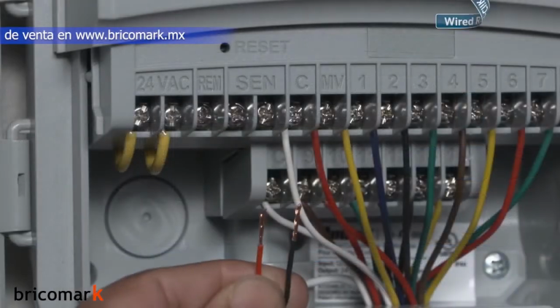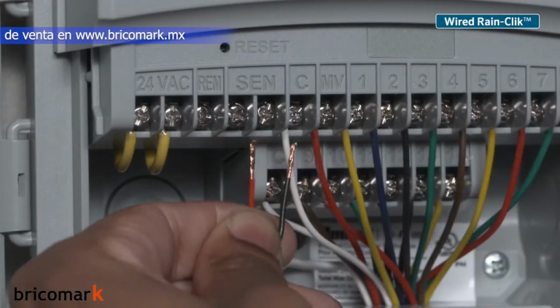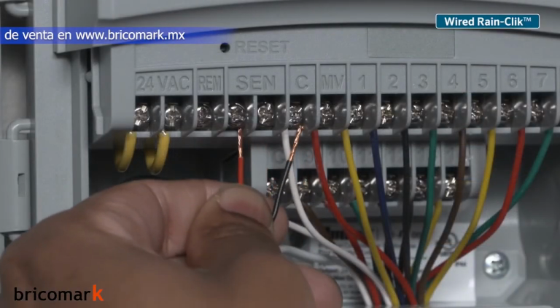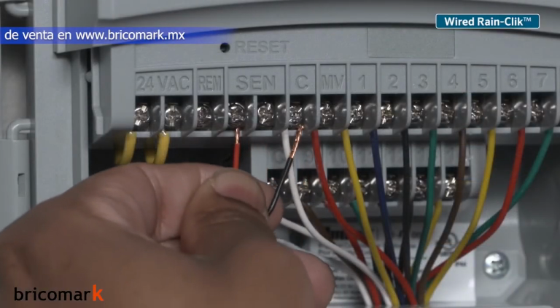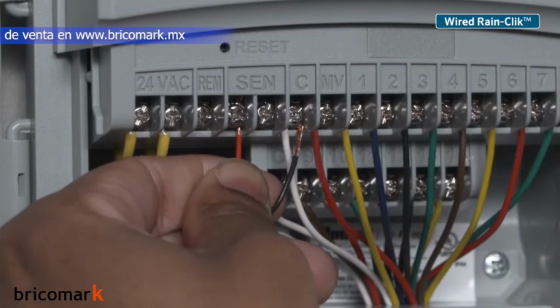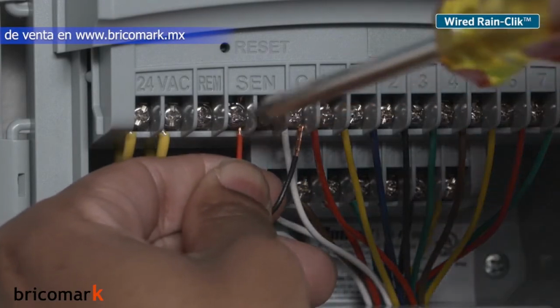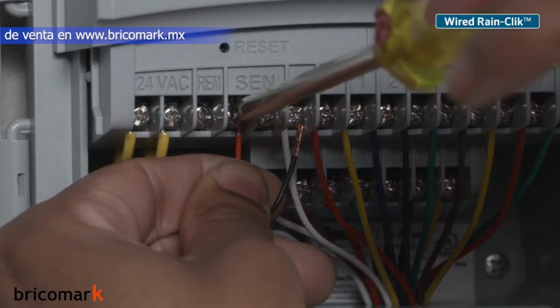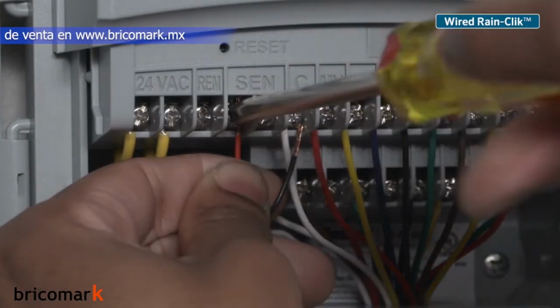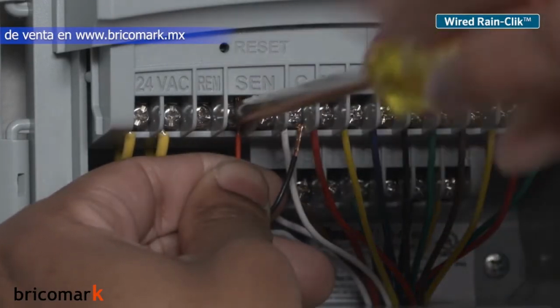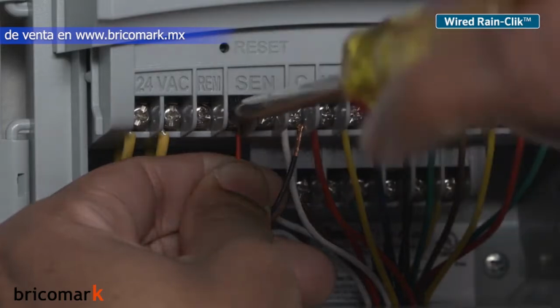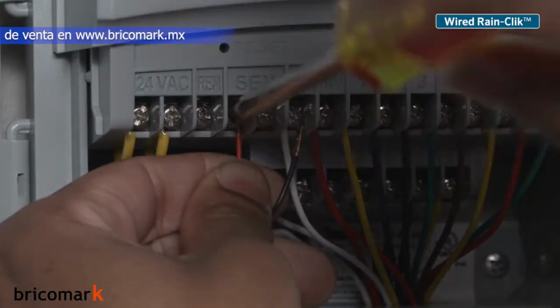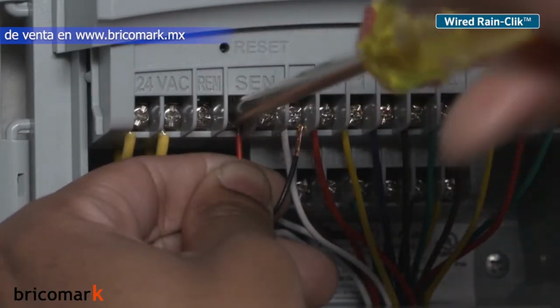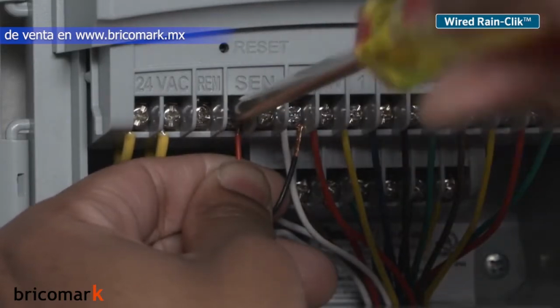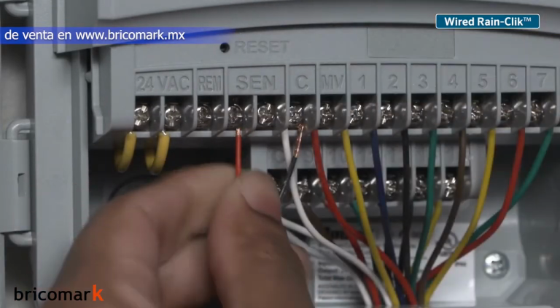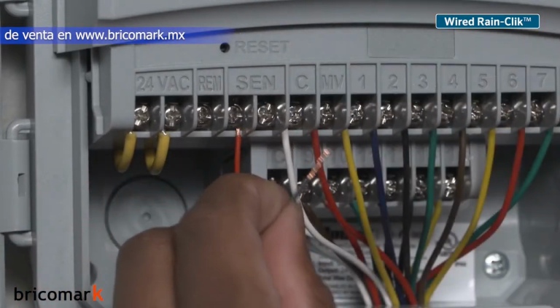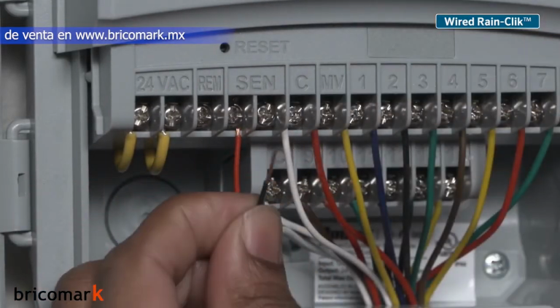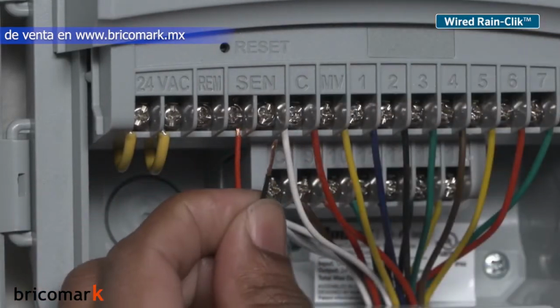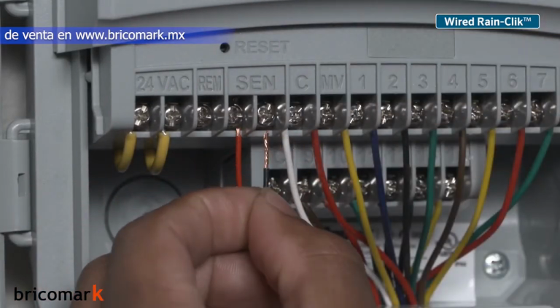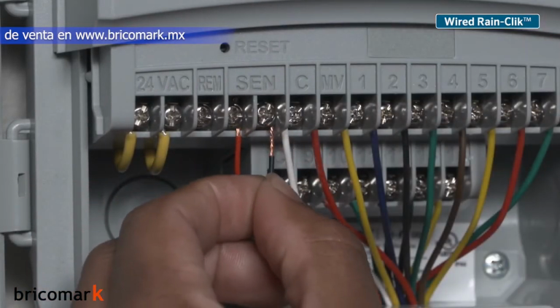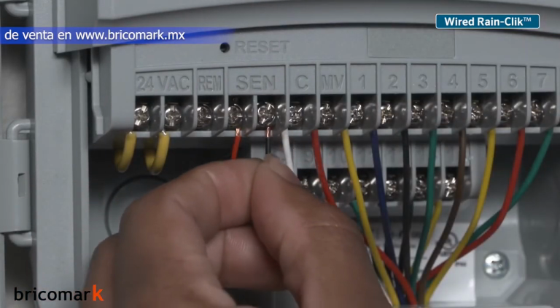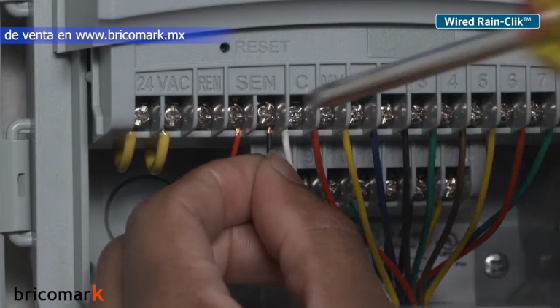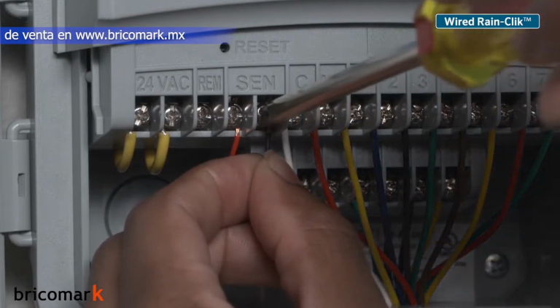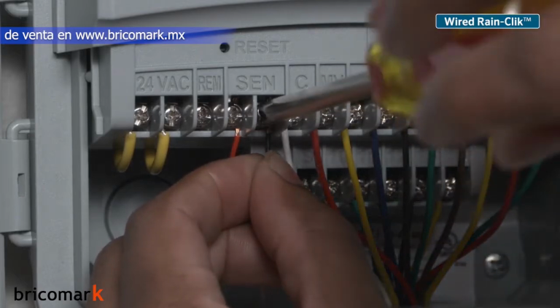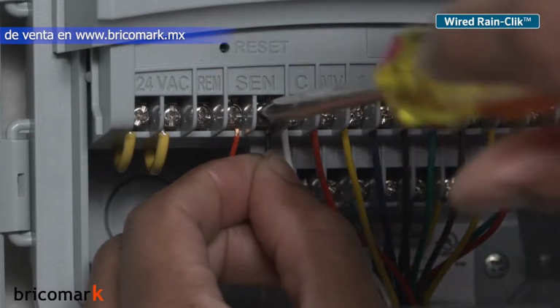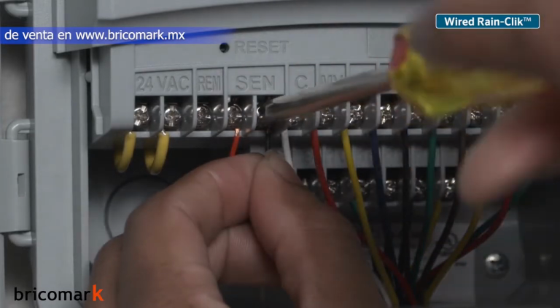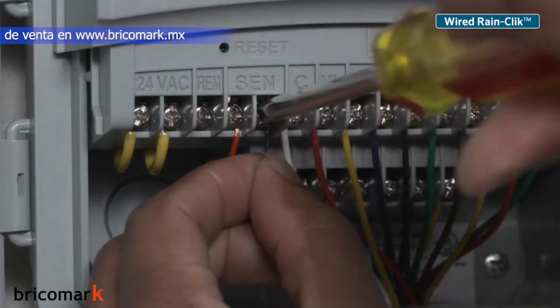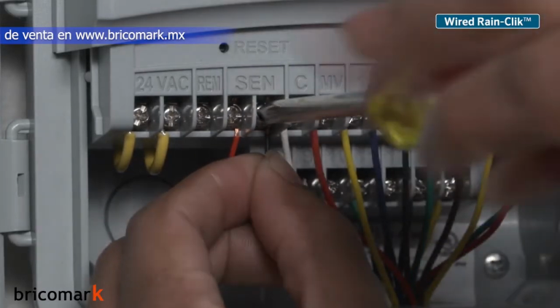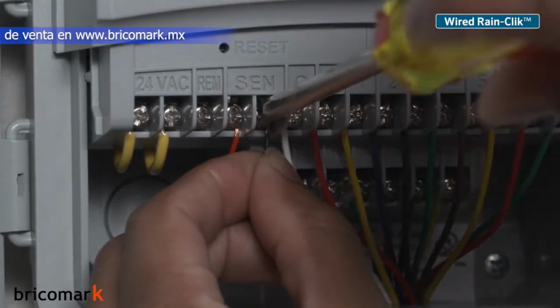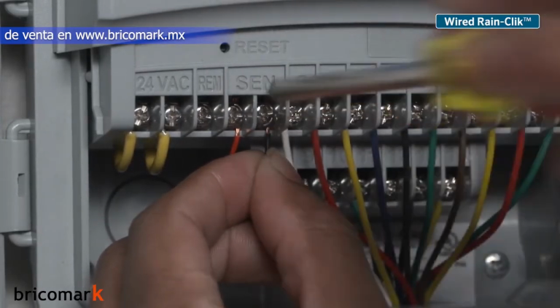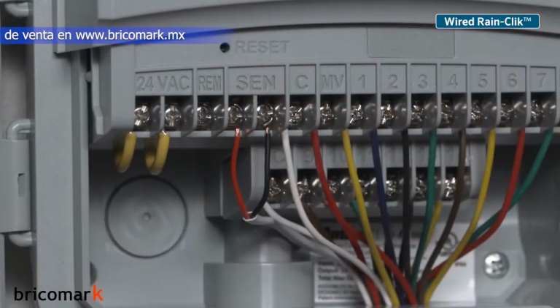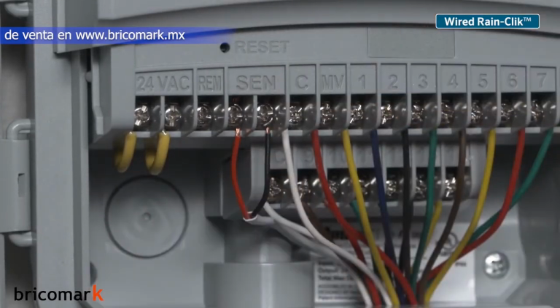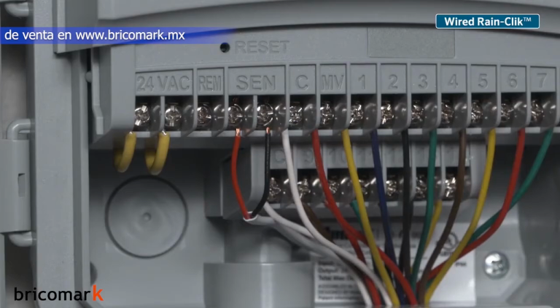Wired rain sensors come with white and blue wire colors or black and red wire colors. It does not matter which wire connects to which sensor terminal. Simply attach one wire lead to one sensor screw and the other wire lead to the other sensor screw.